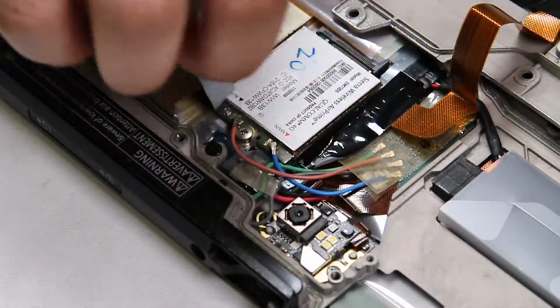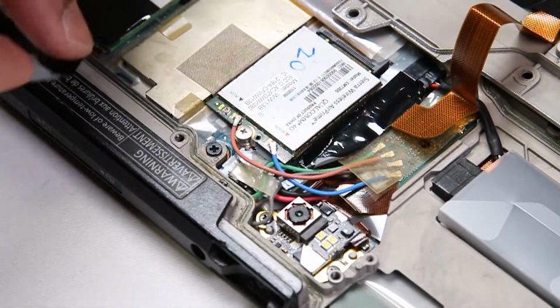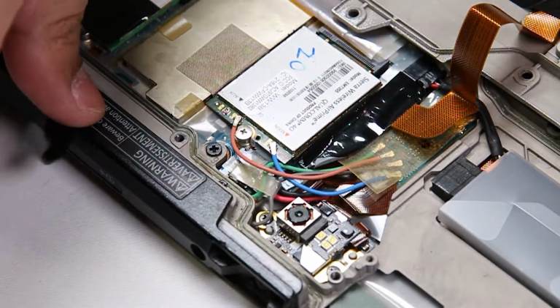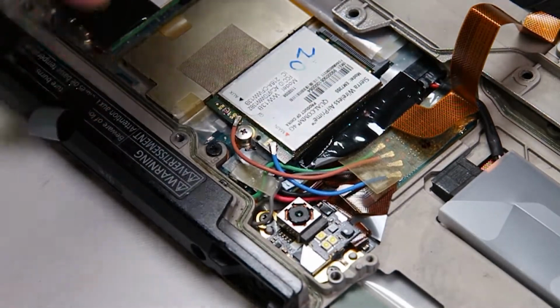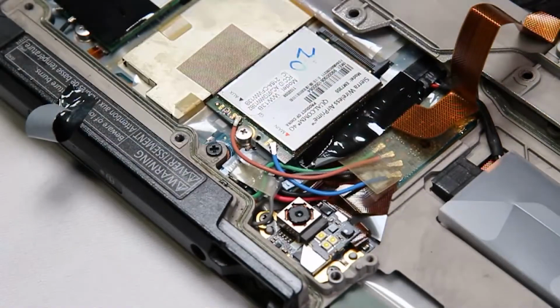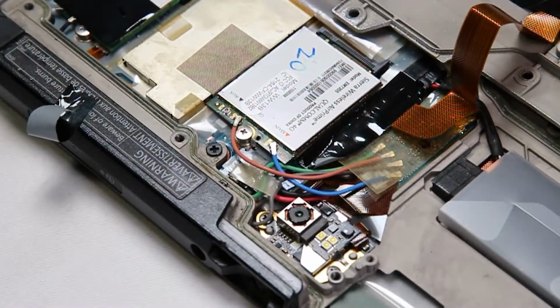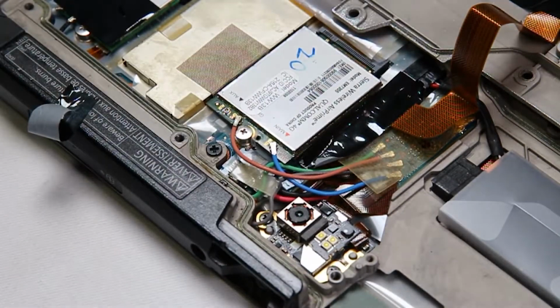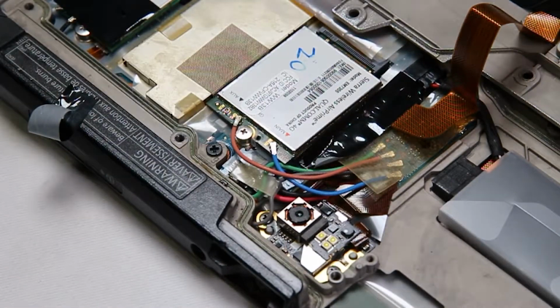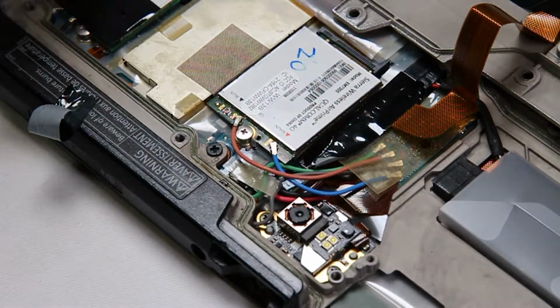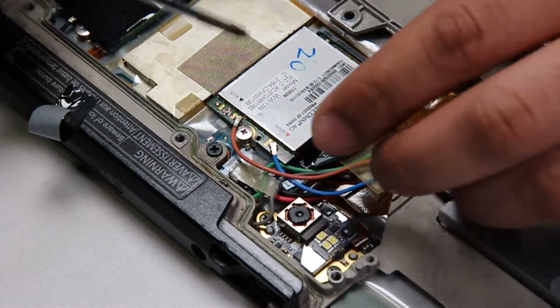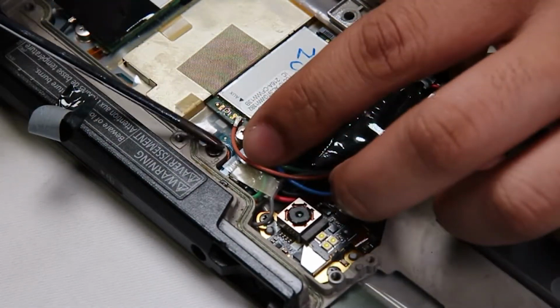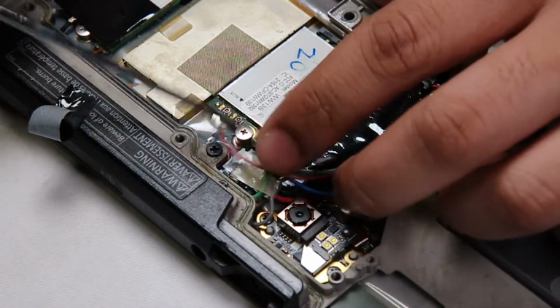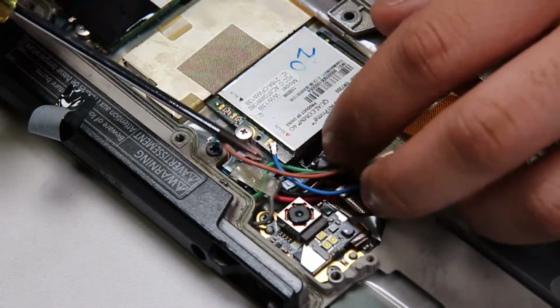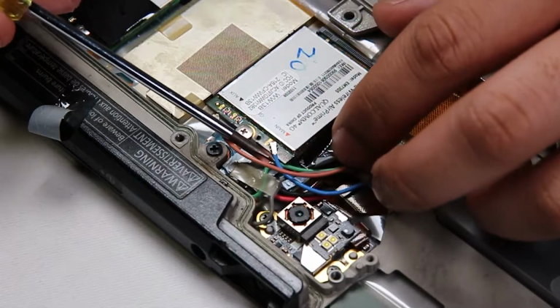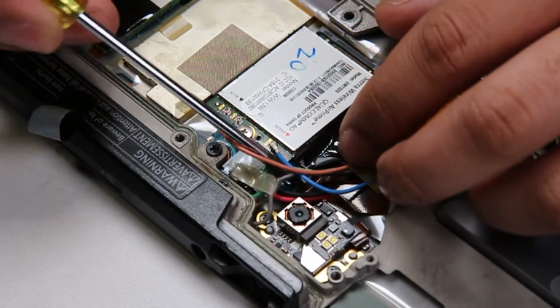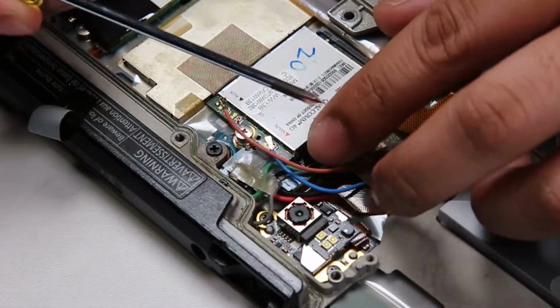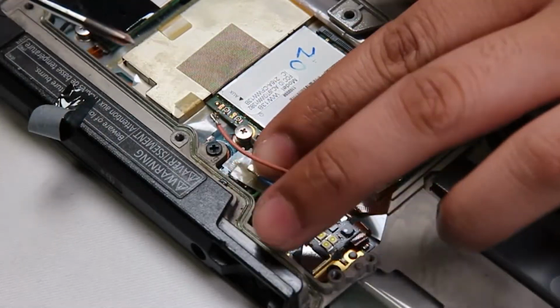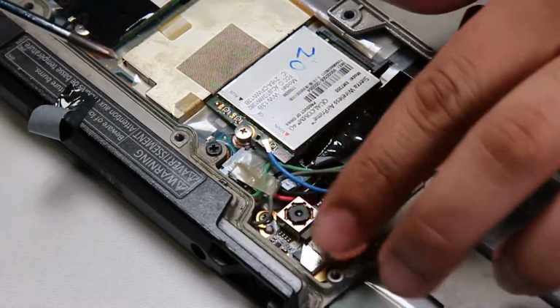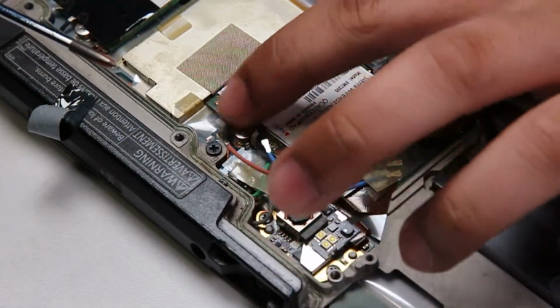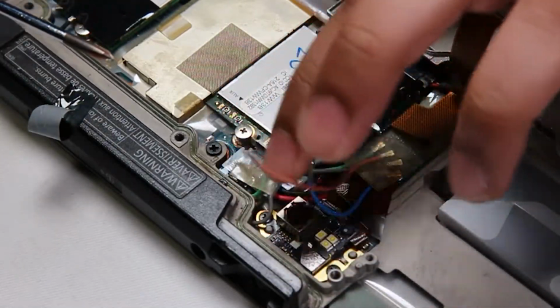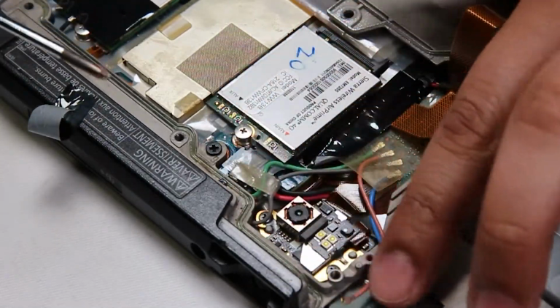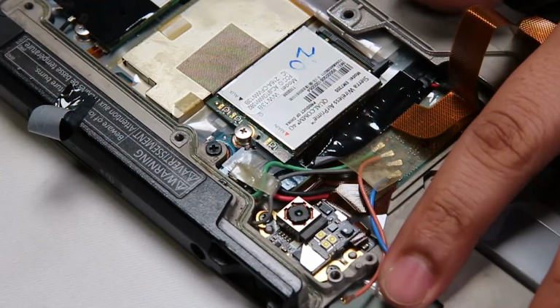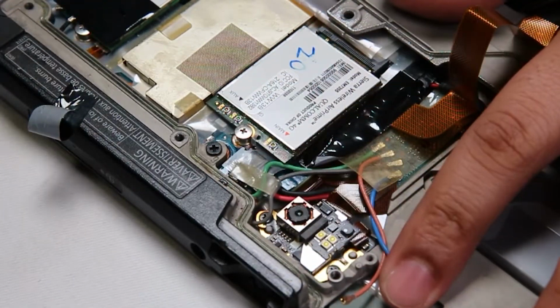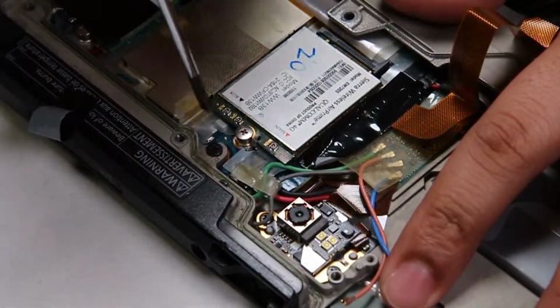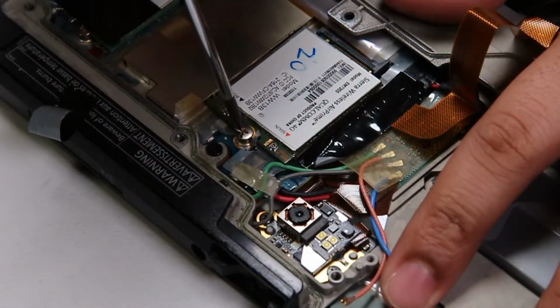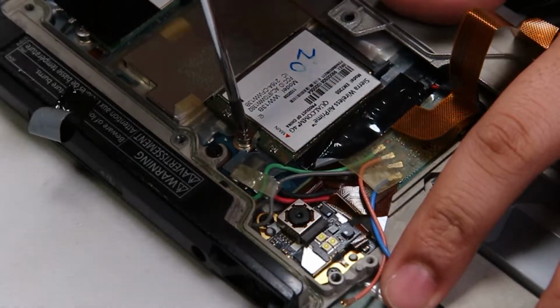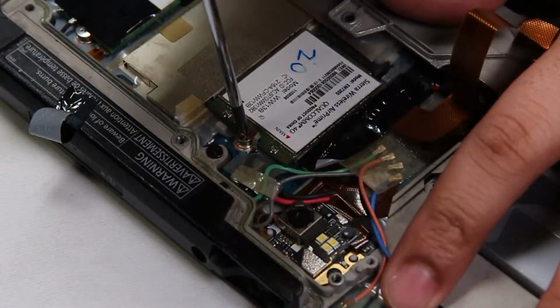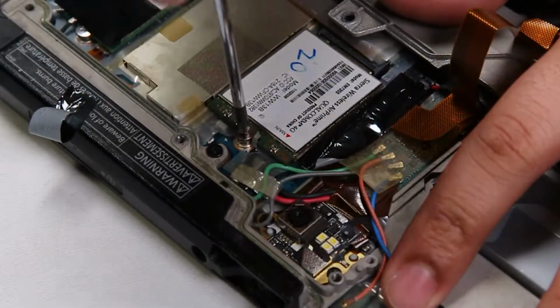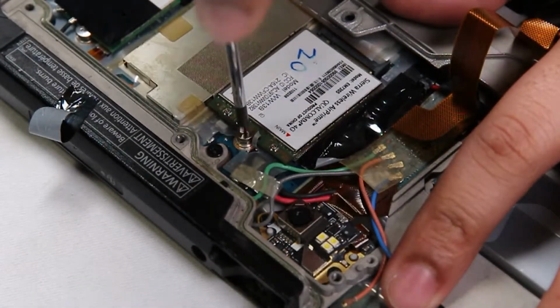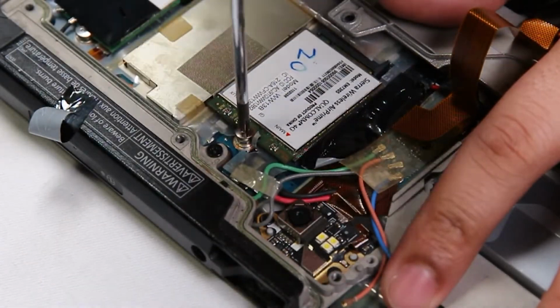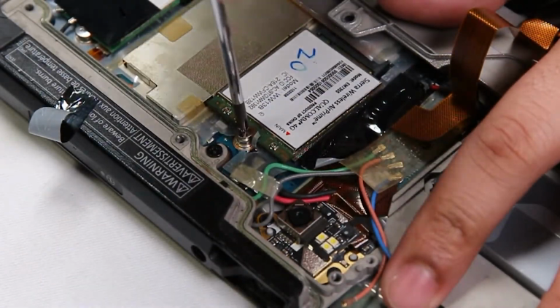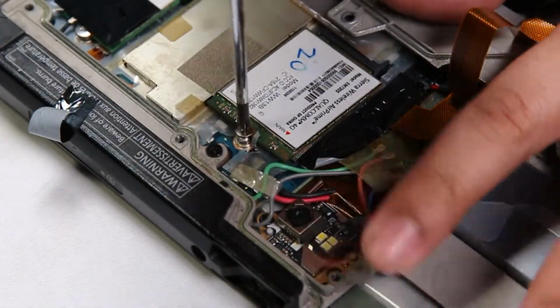There will usually be some kind of protective tape — just put that to the side. To remove the WAN card, disconnect the two connectors first; they're red and blue. Then unscrew the one screw that's holding it down.